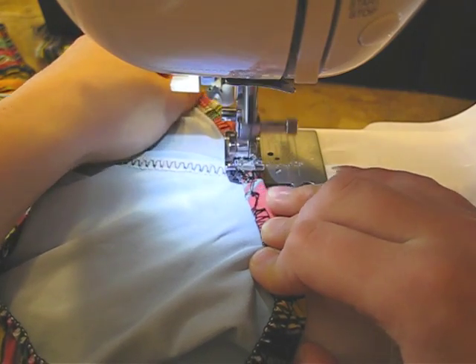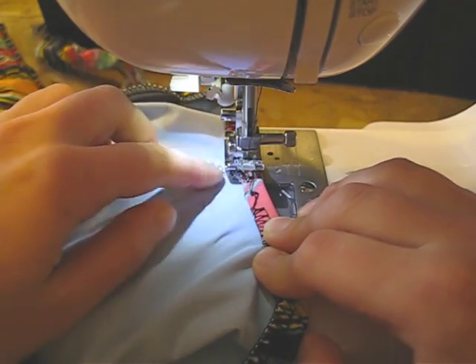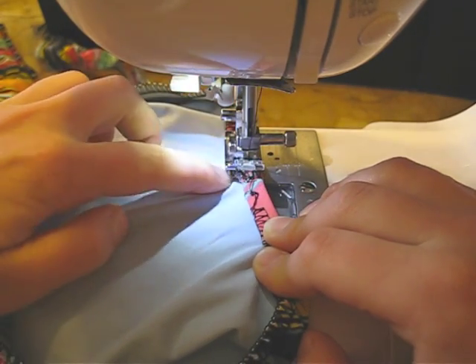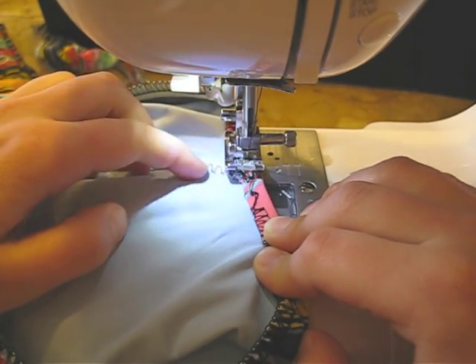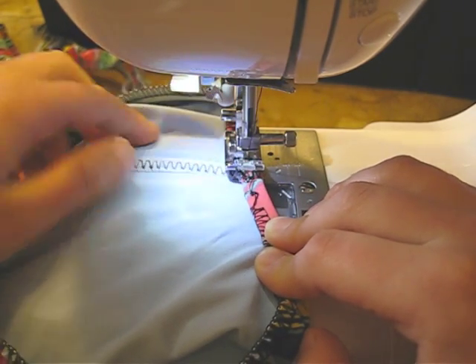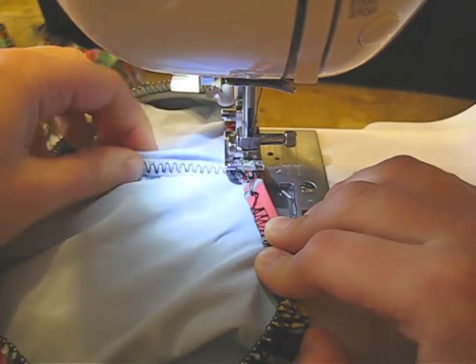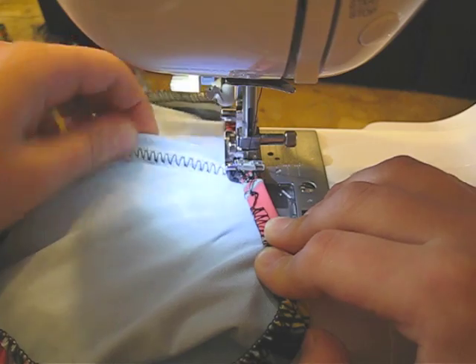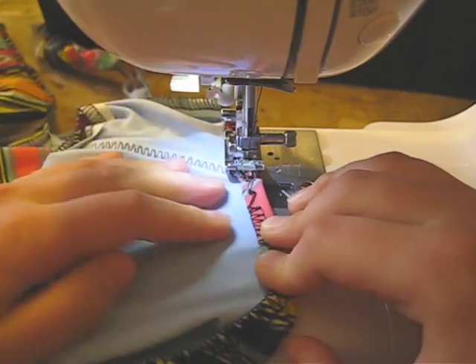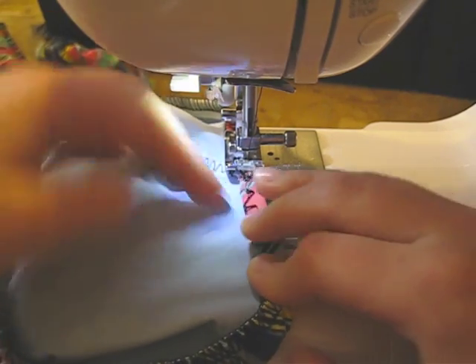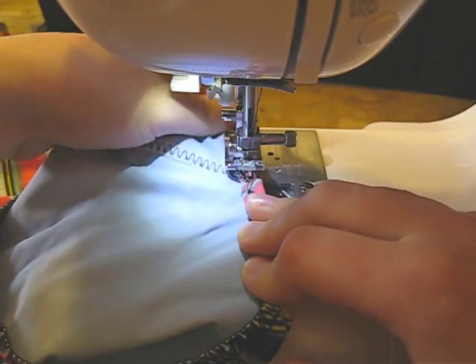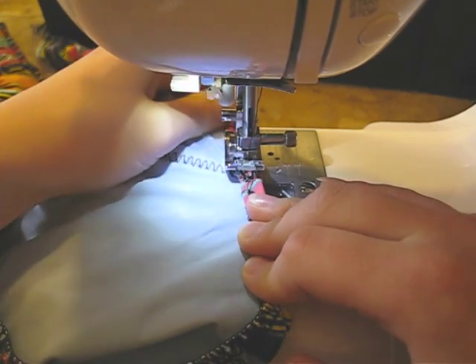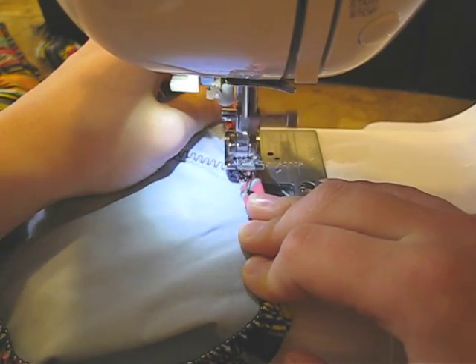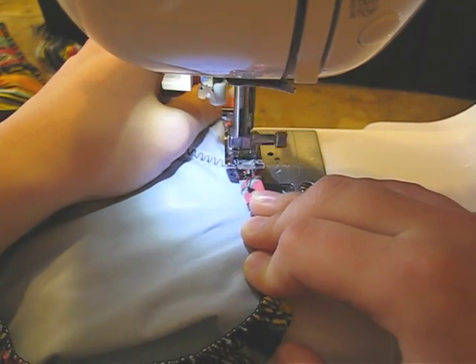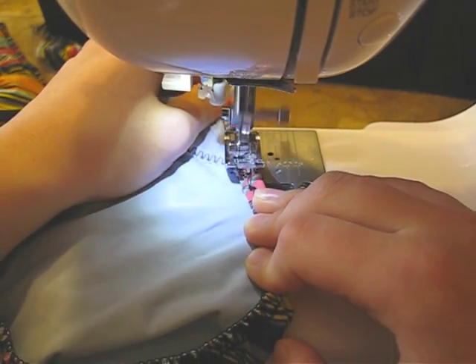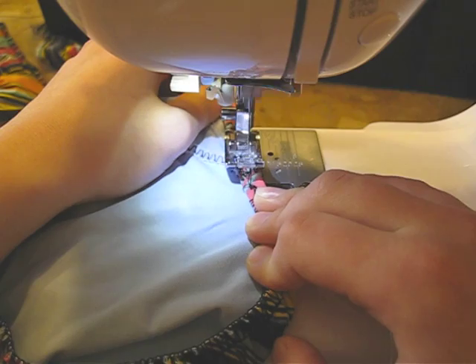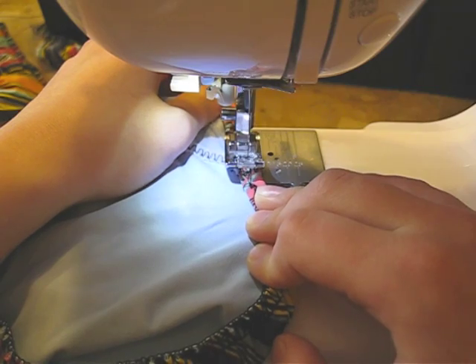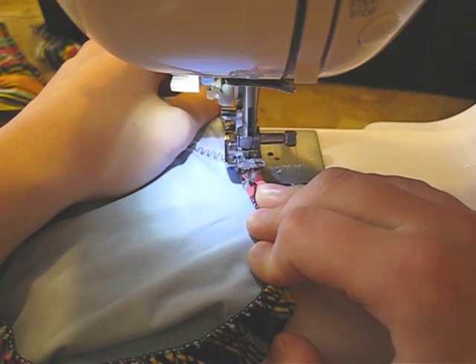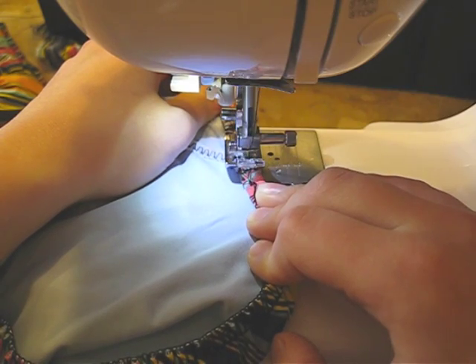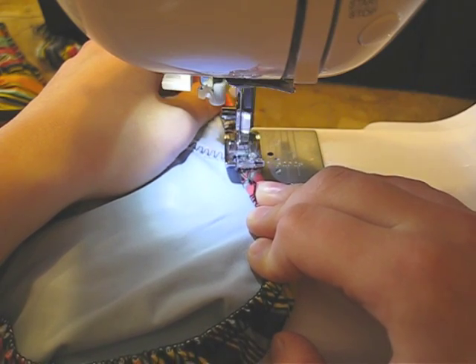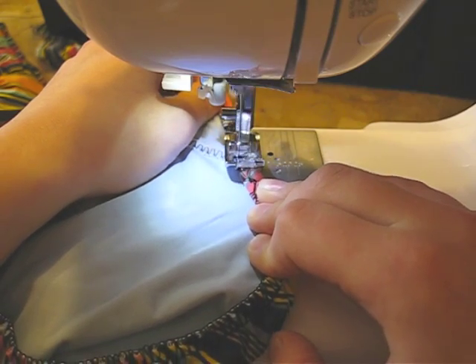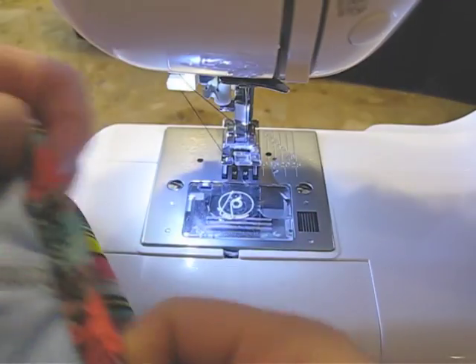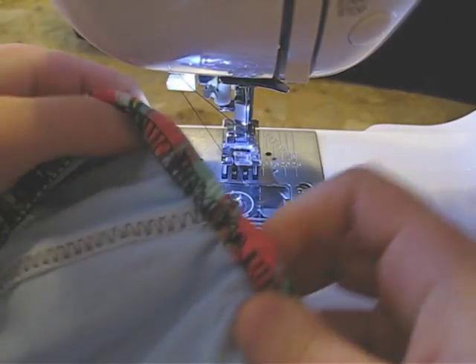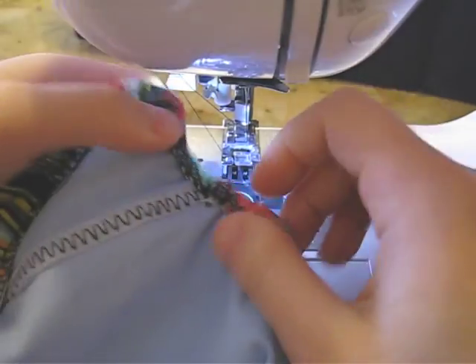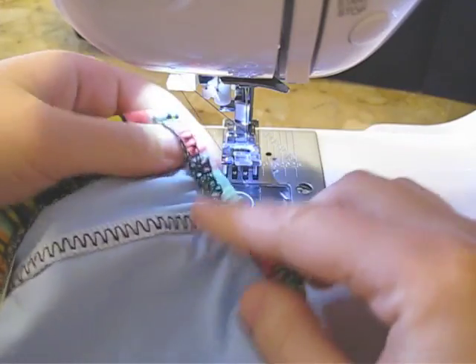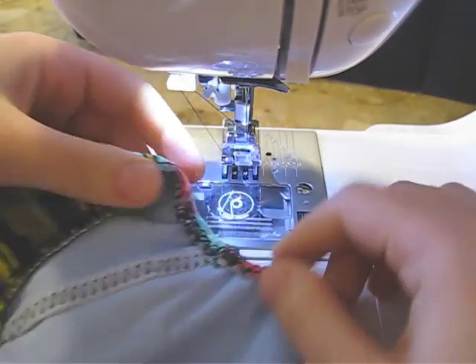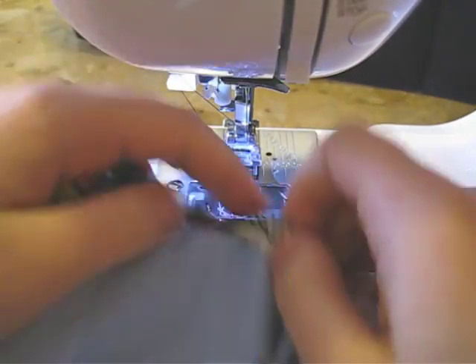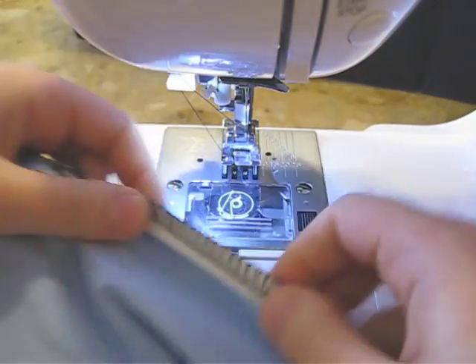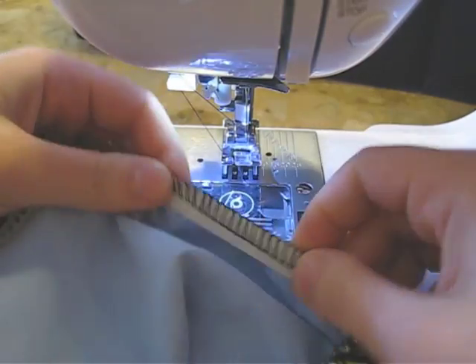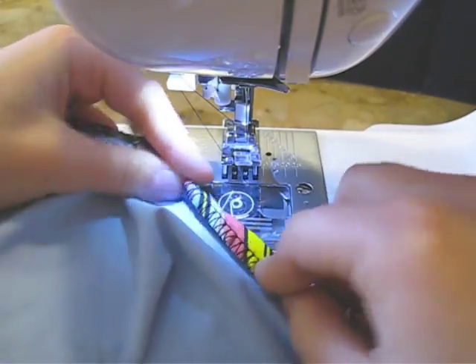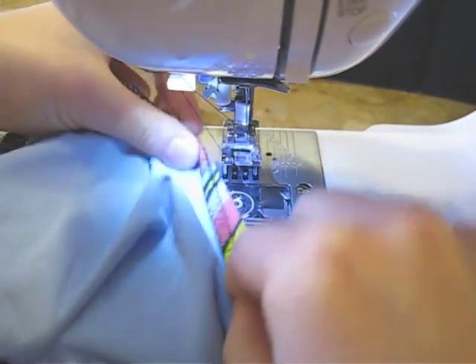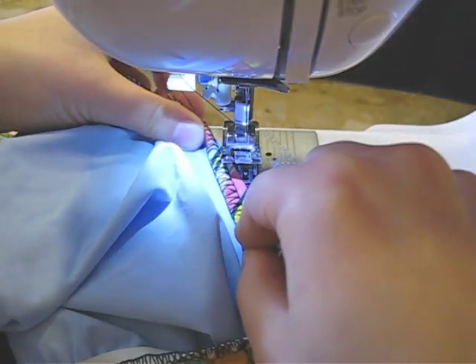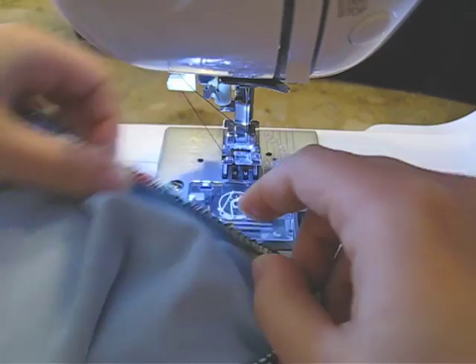When you get along to a joint, because the fabric is thicker you want to go even slower. Sometimes you can even use the hand wheel to go manually. So I showed you how to do it this way — you continue, you fold, and then you sew like this.